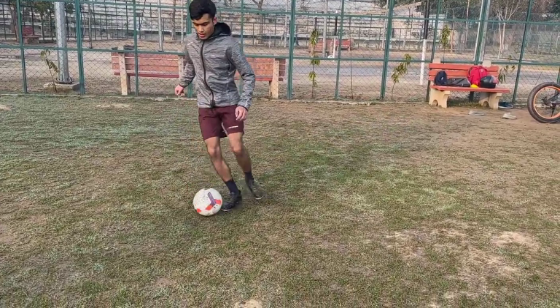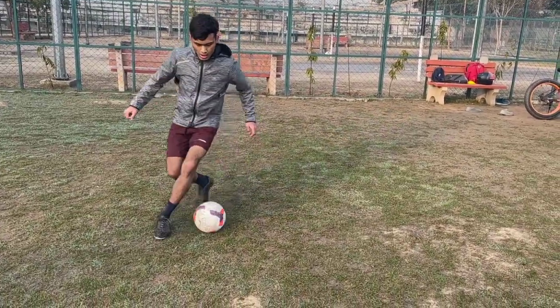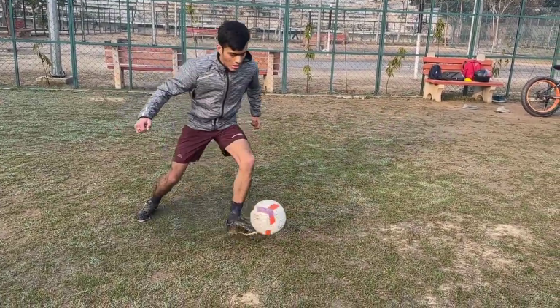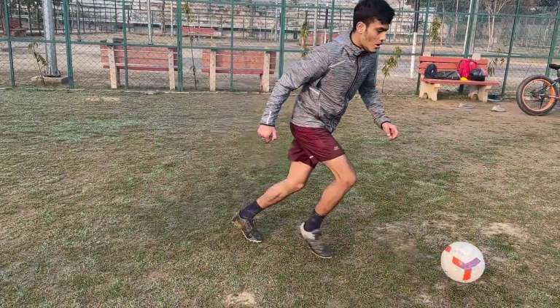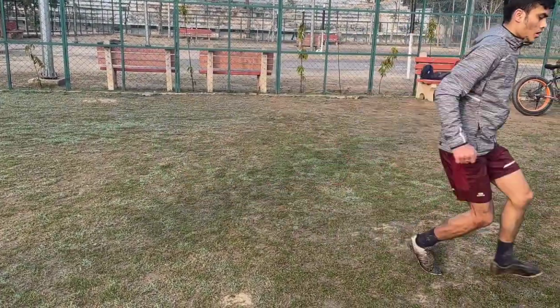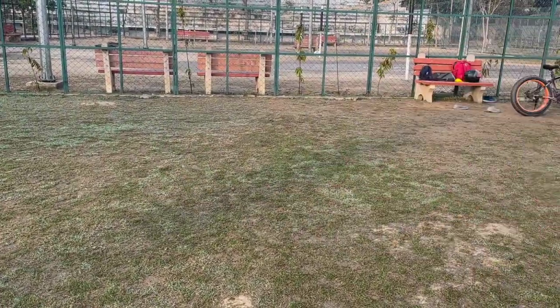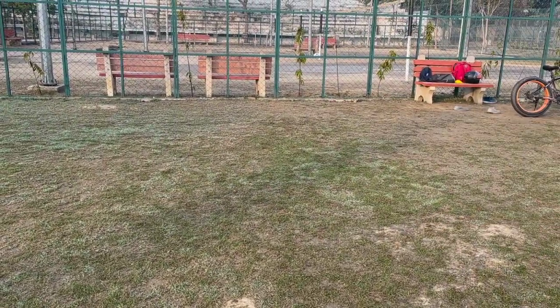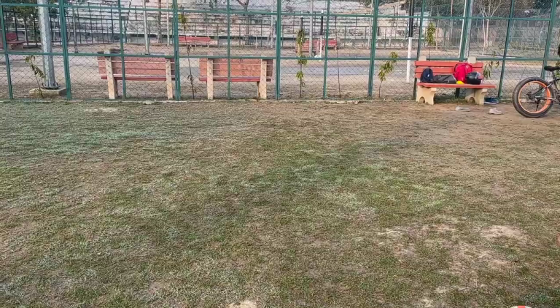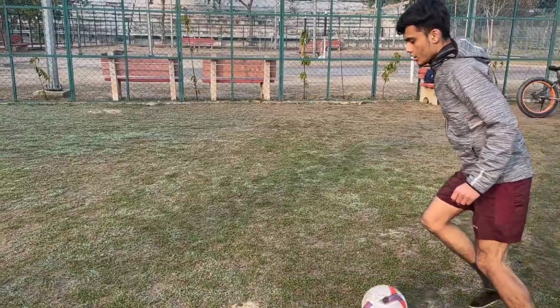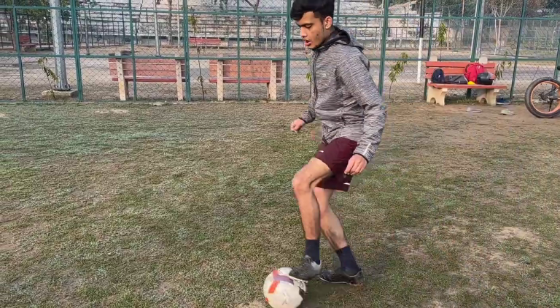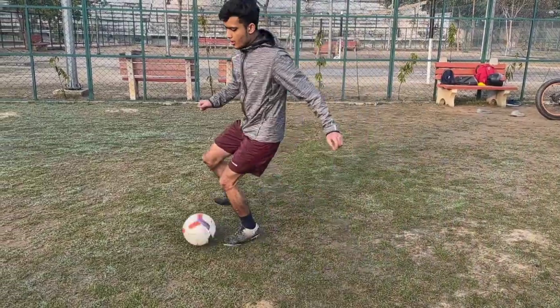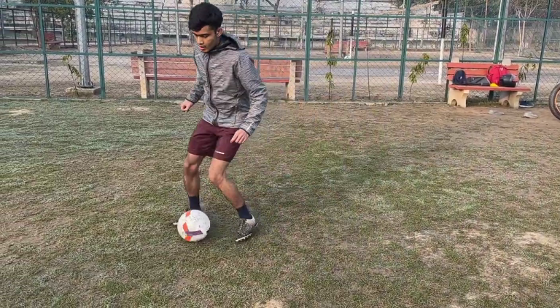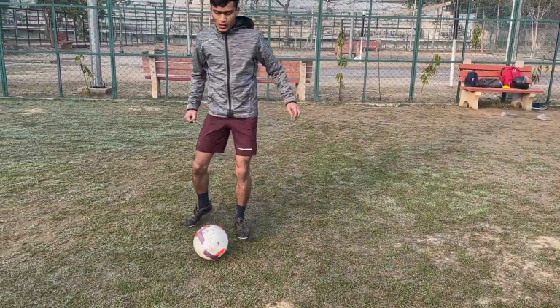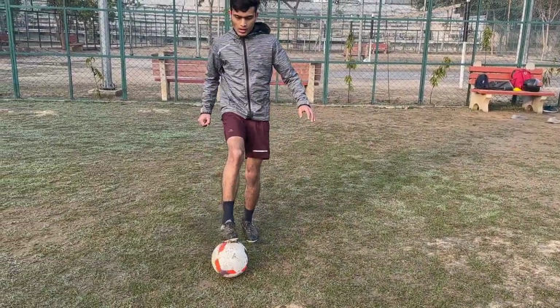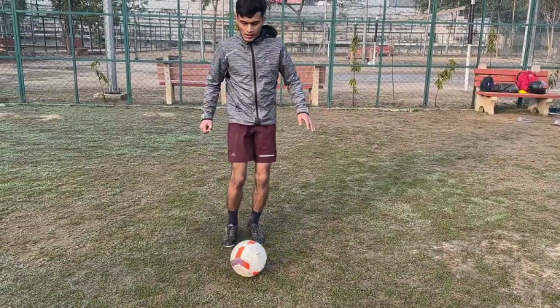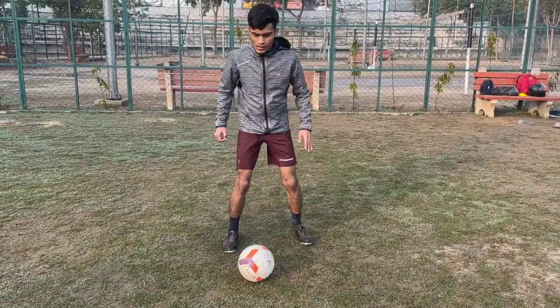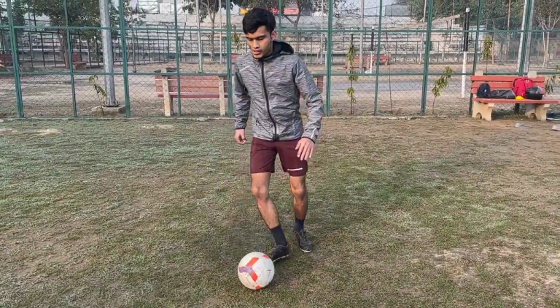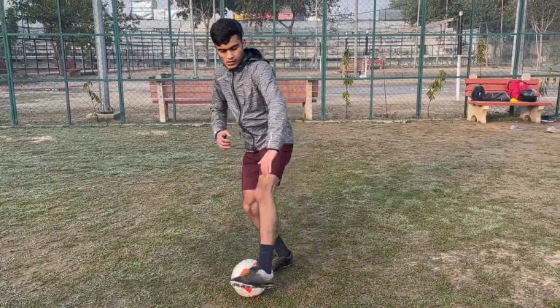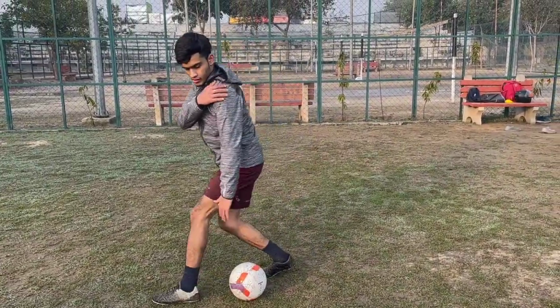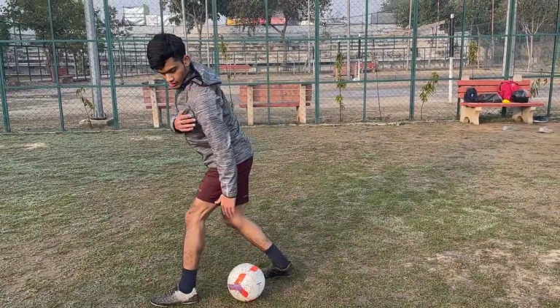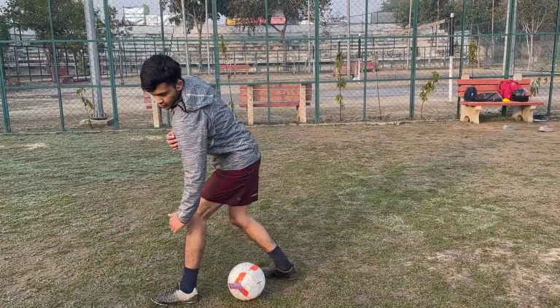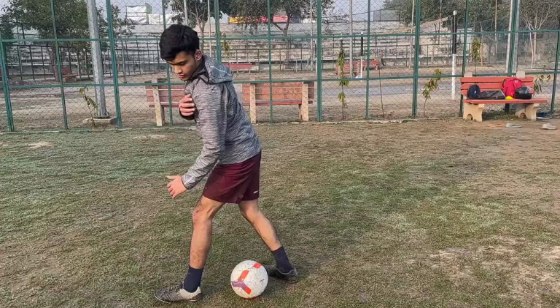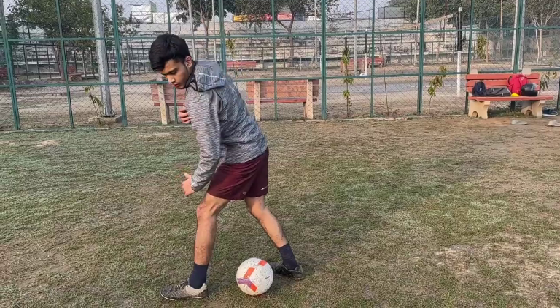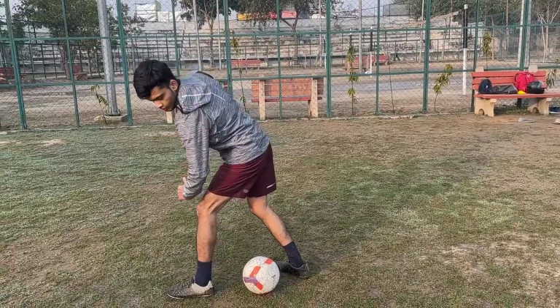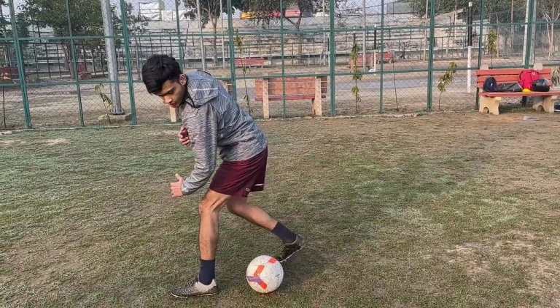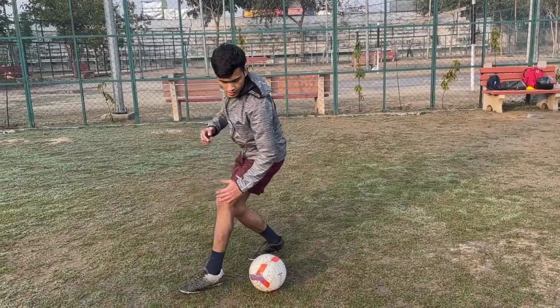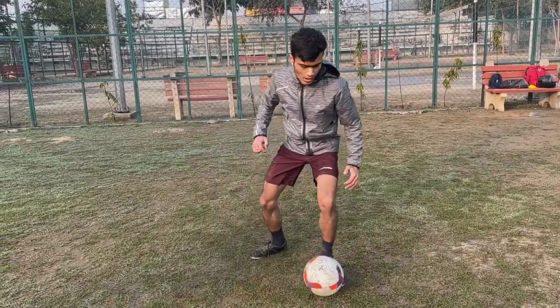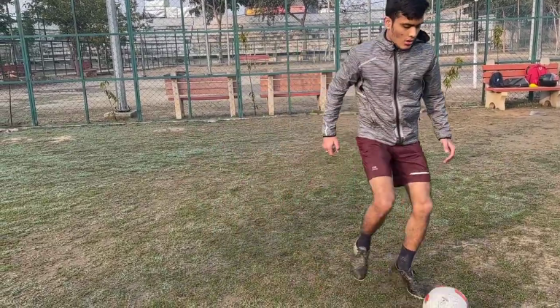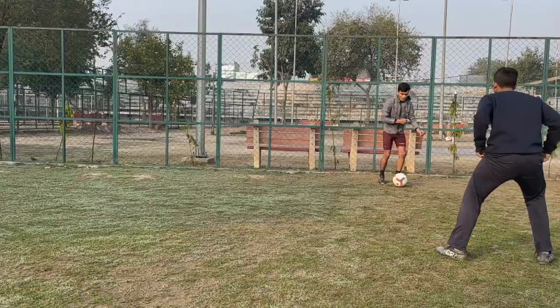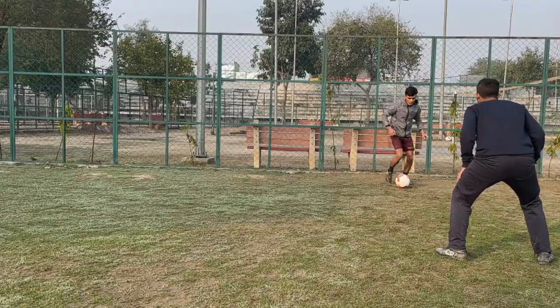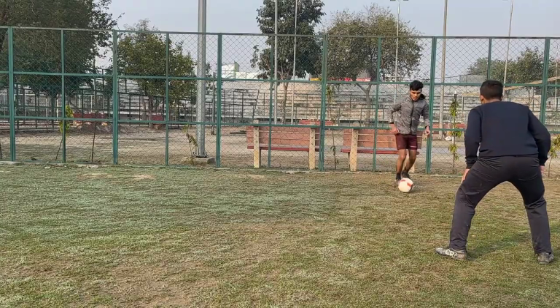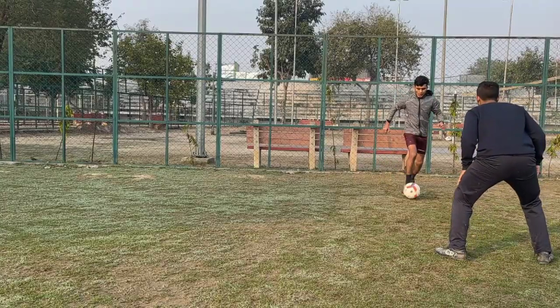We will practice this slowly and keep repeating it as you can see. Practice it sideways, and your shoulder drops as you make the move. Practice it this way.